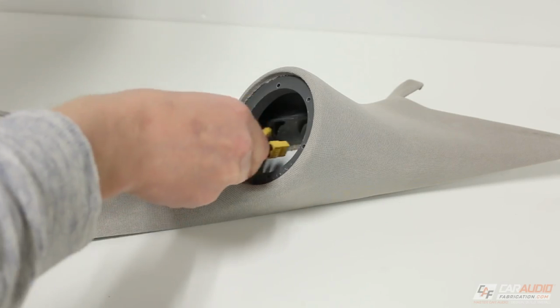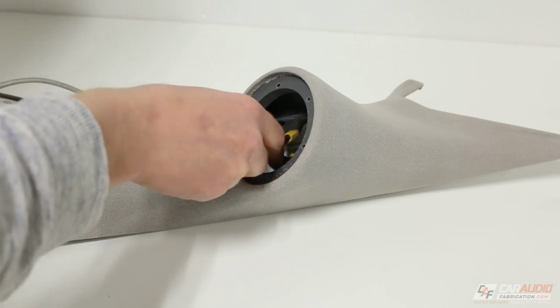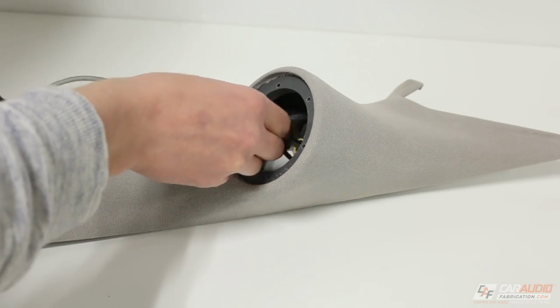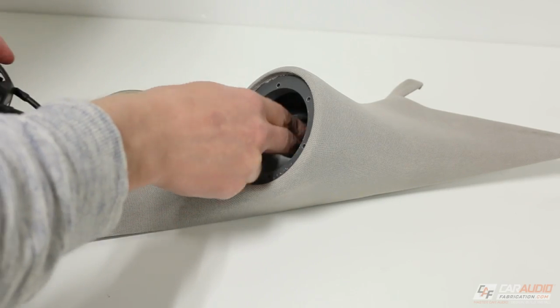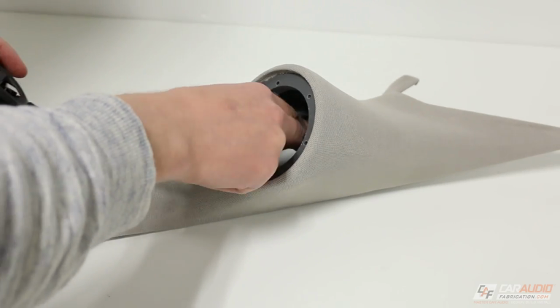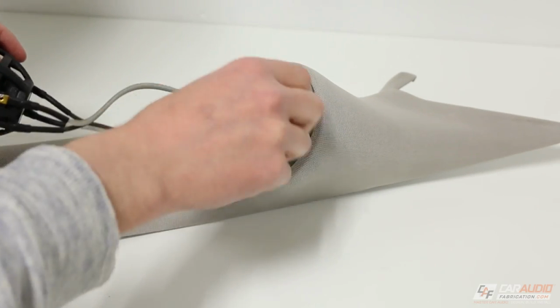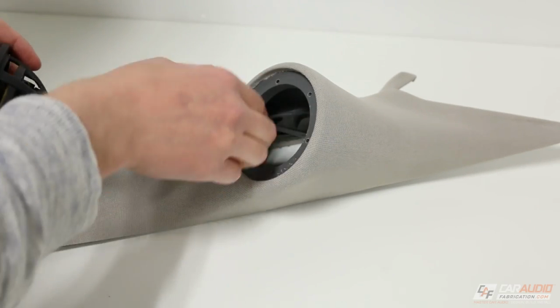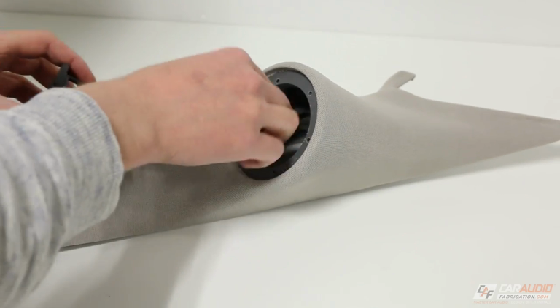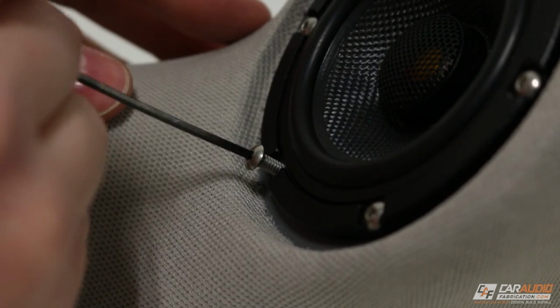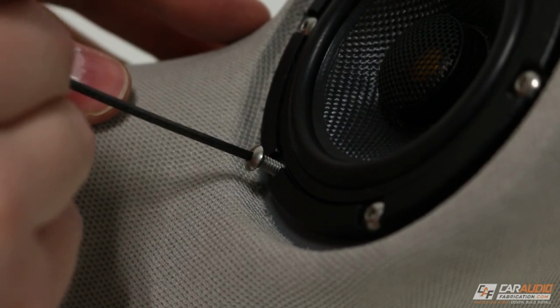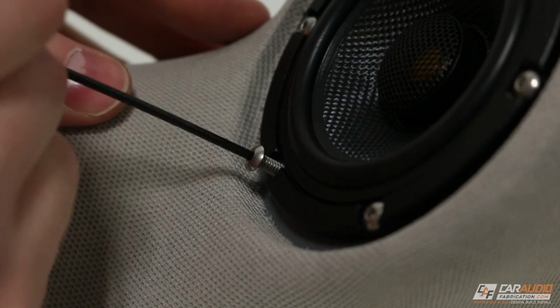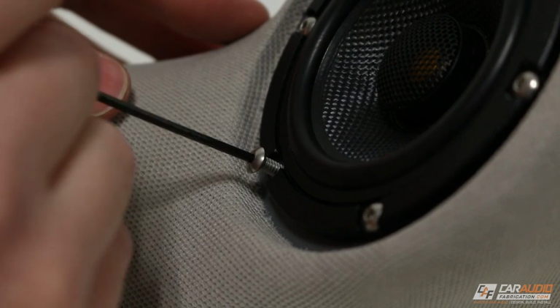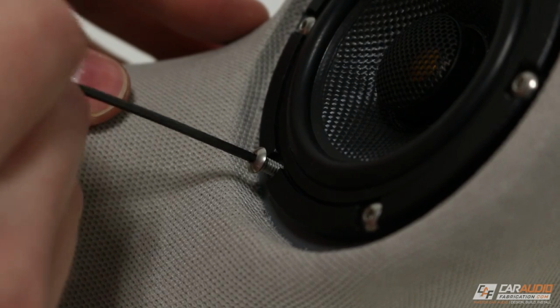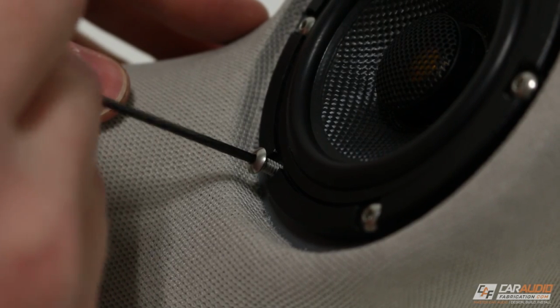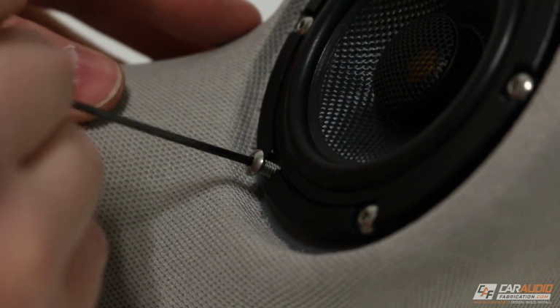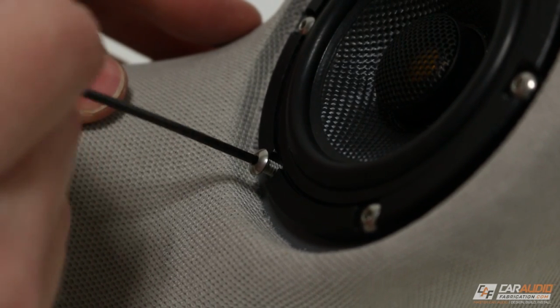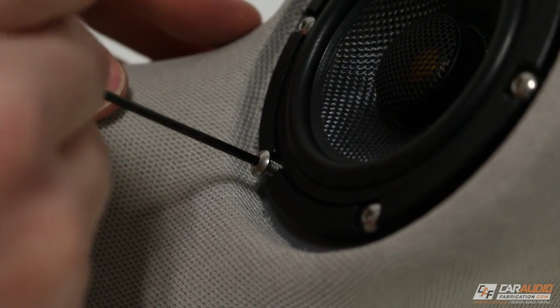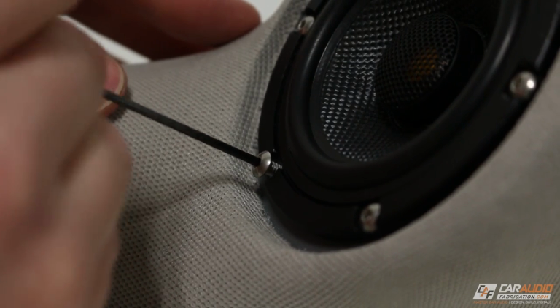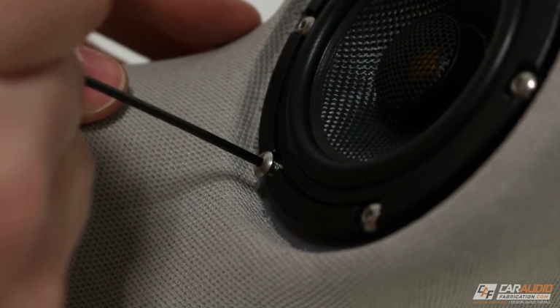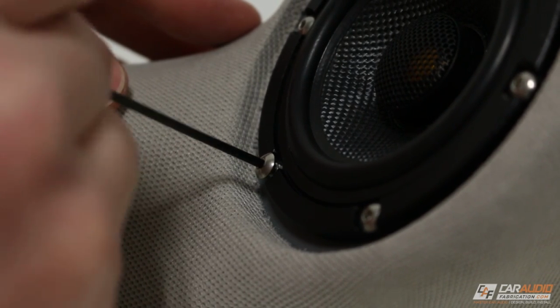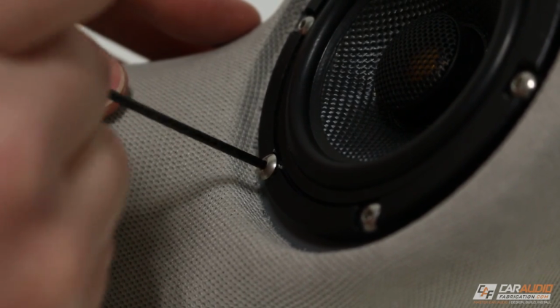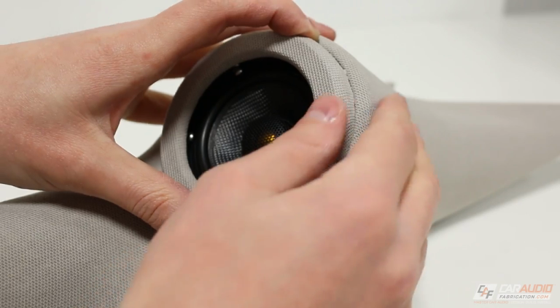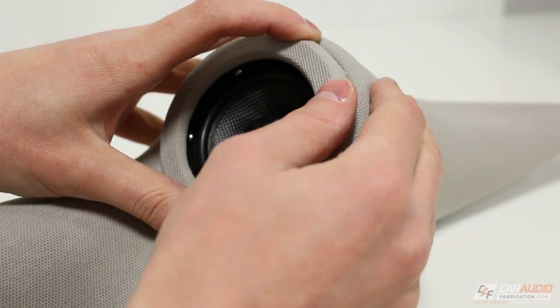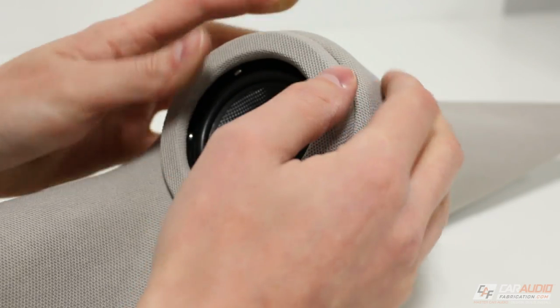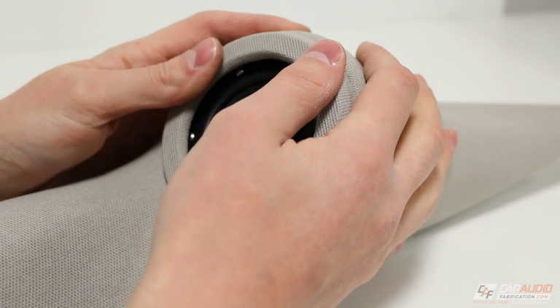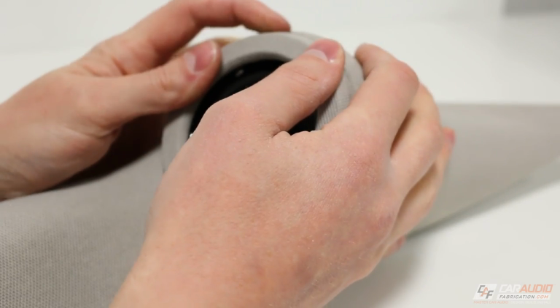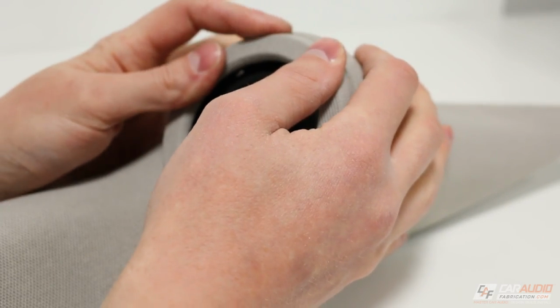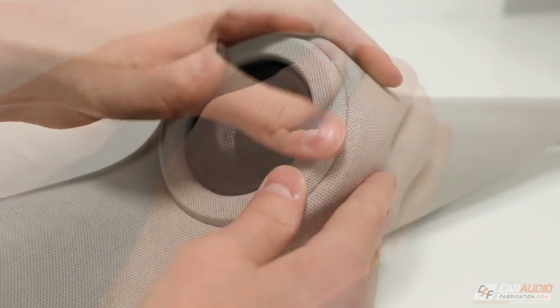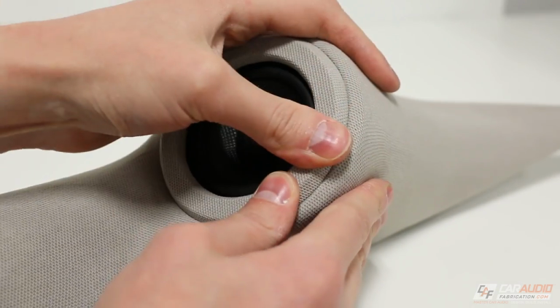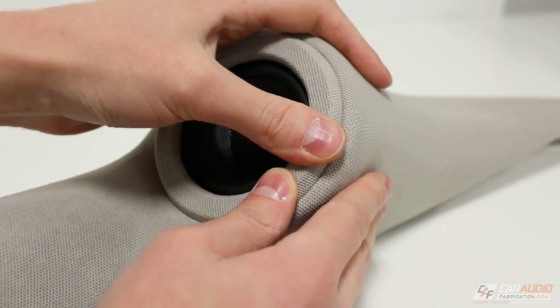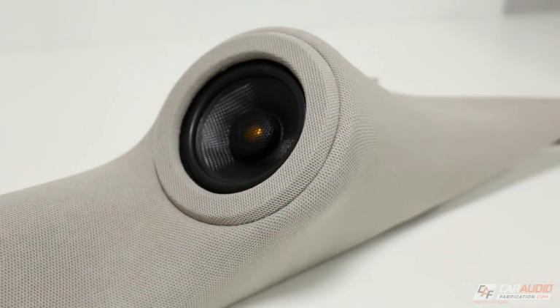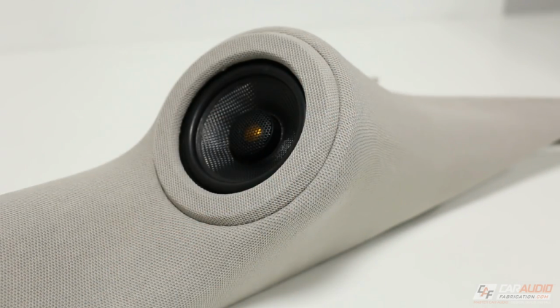Next I fish the wires through into the pod and then start applying each of the fasteners to secure the speaker in place. I can then install the trim ring I made earlier in this project series to cover the fasteners.